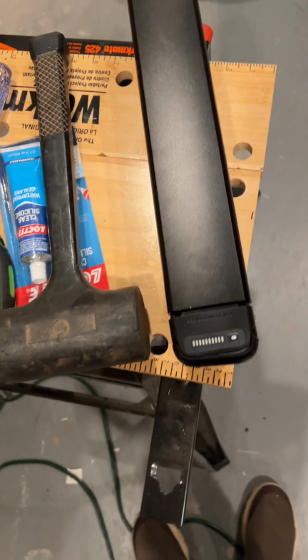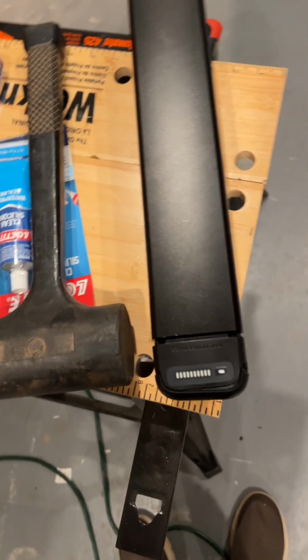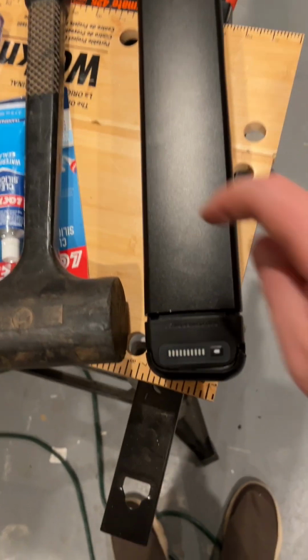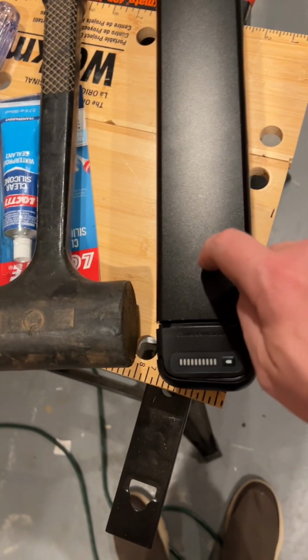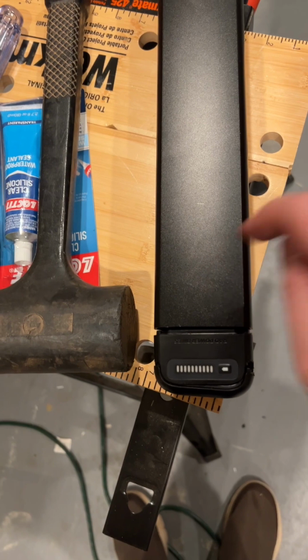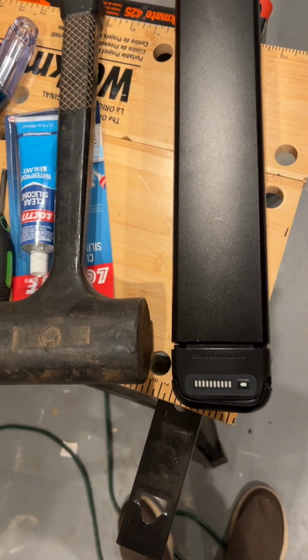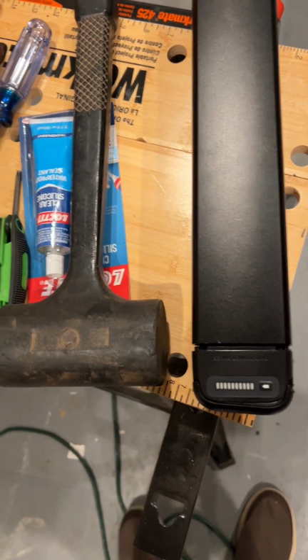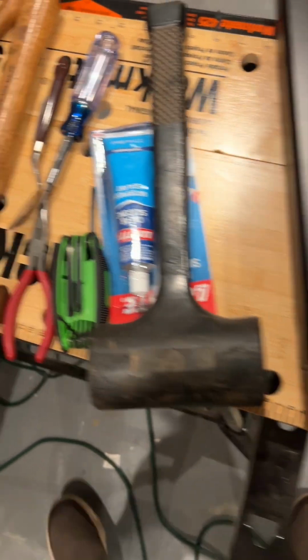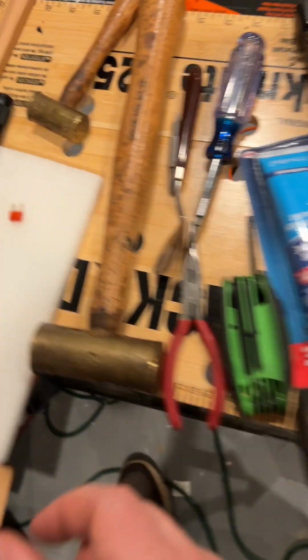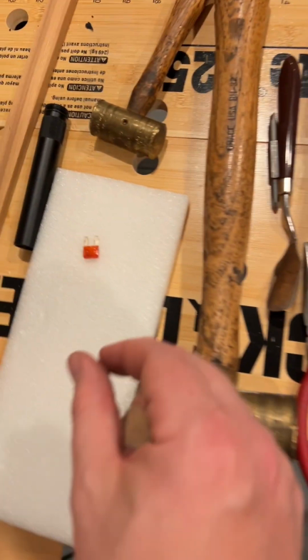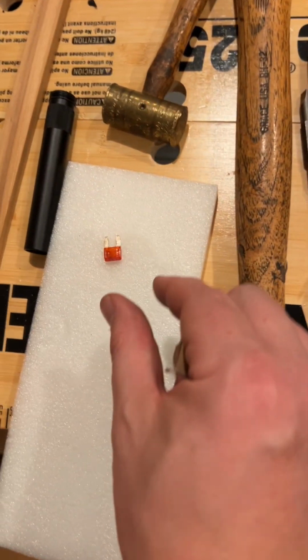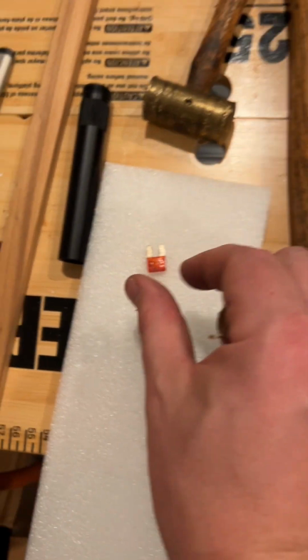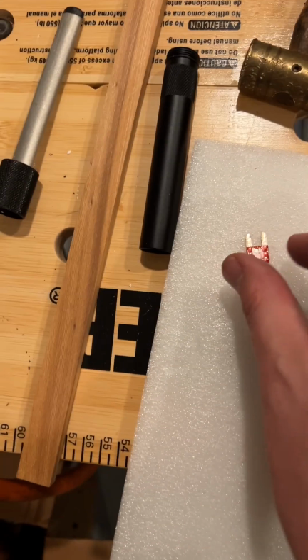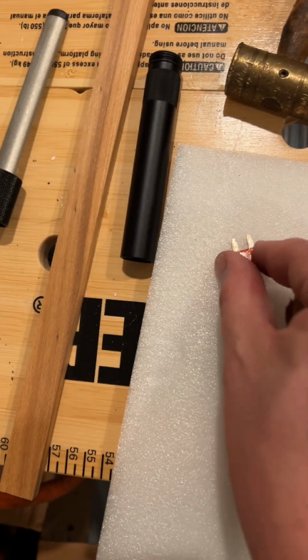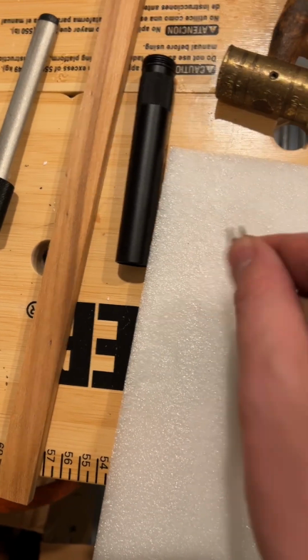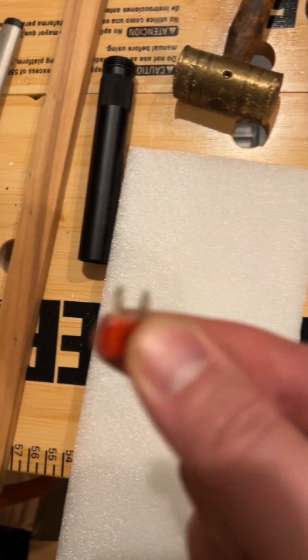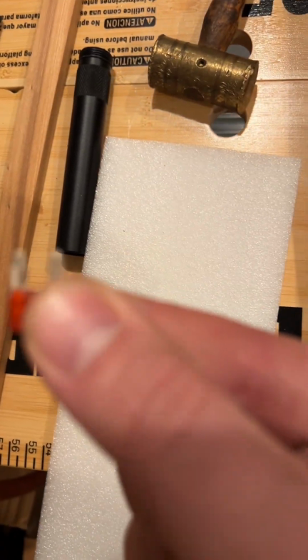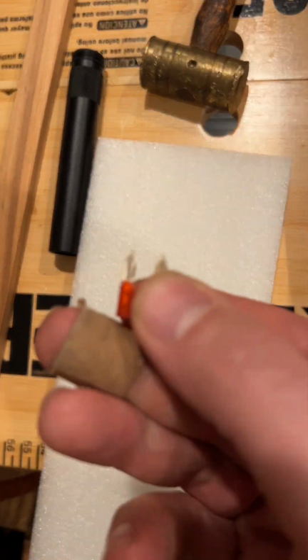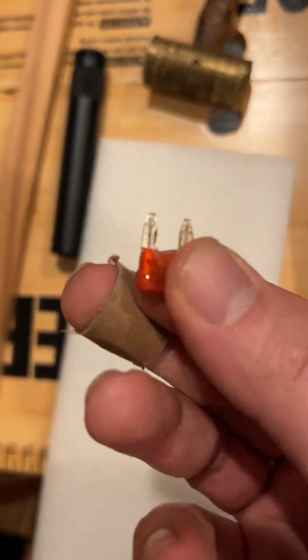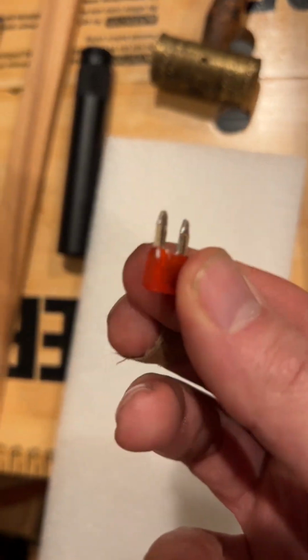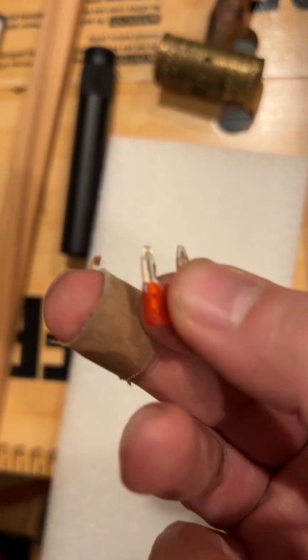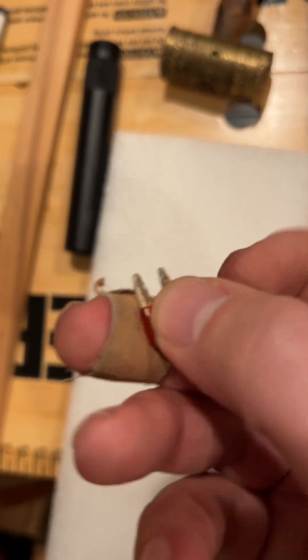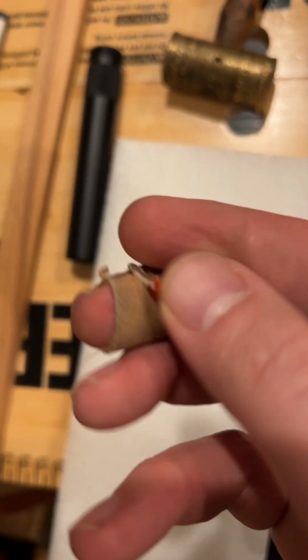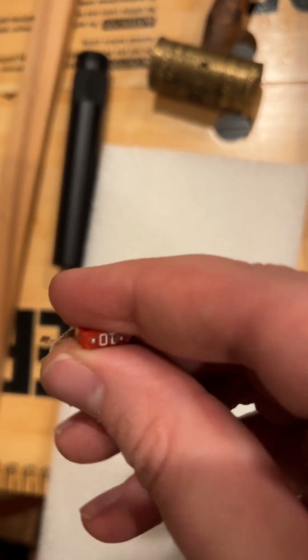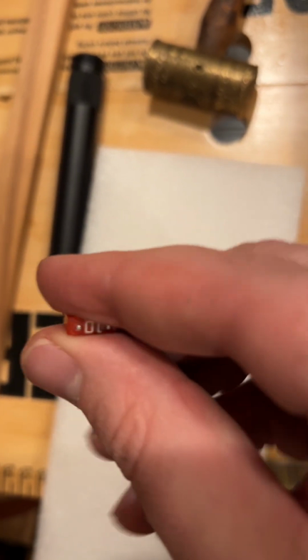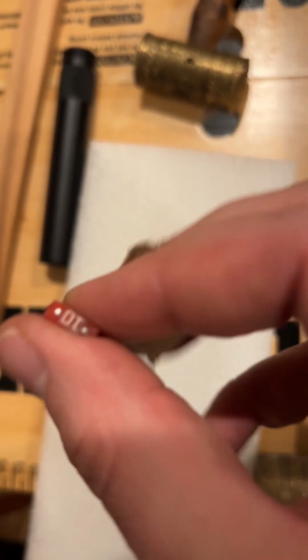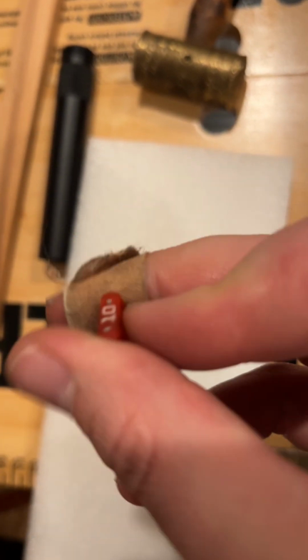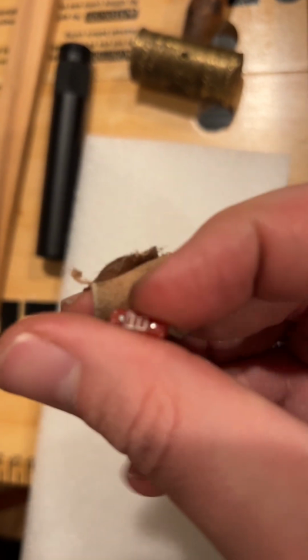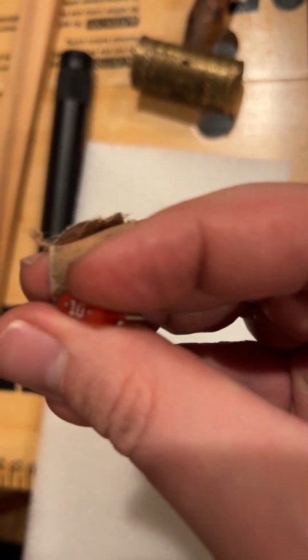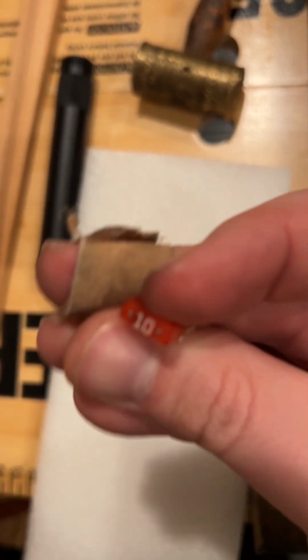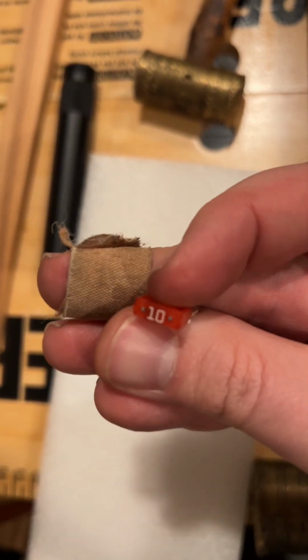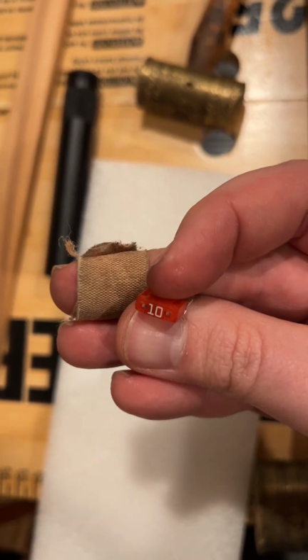So inside there's a fuse. It looks like this — it's a mini 10 amp fuse.